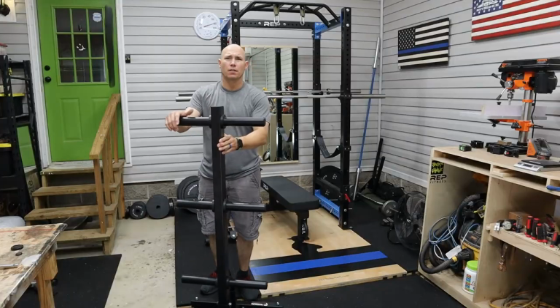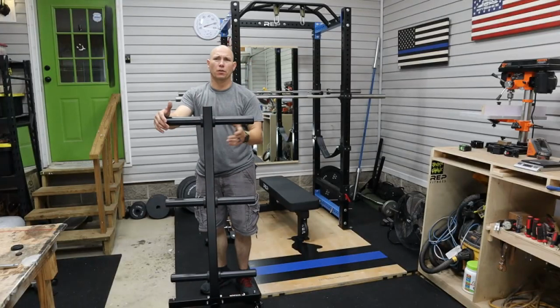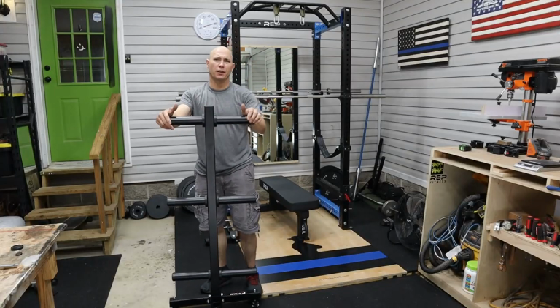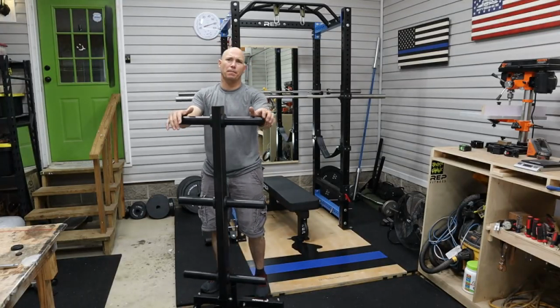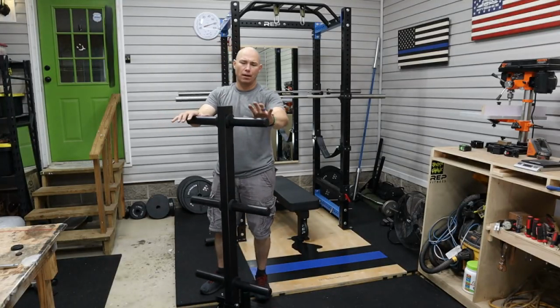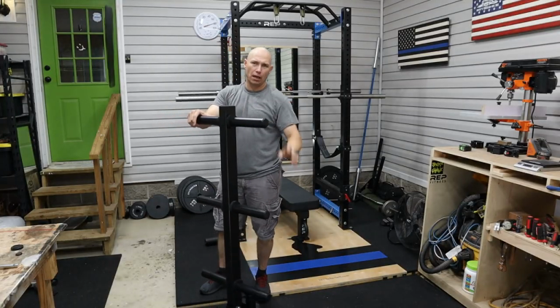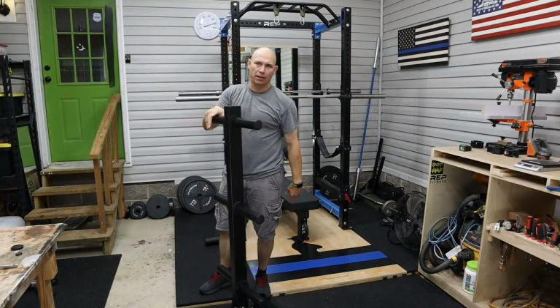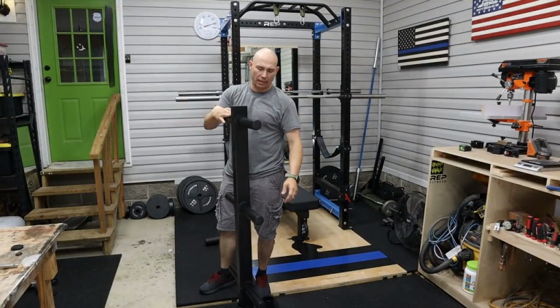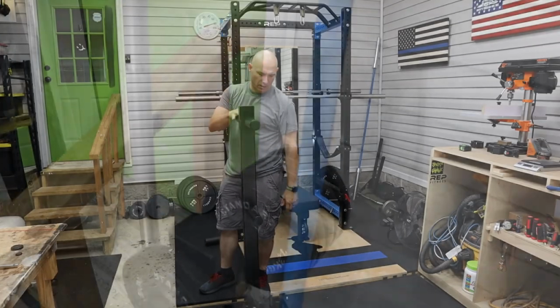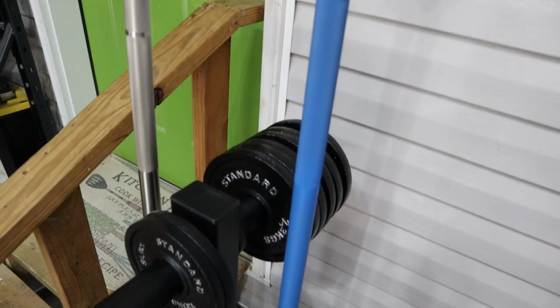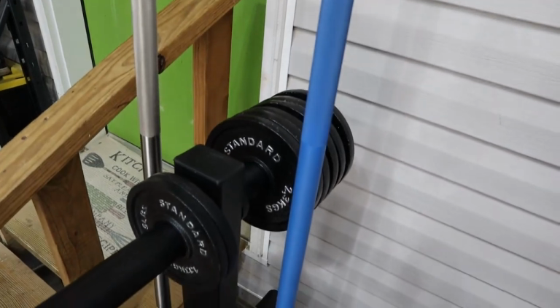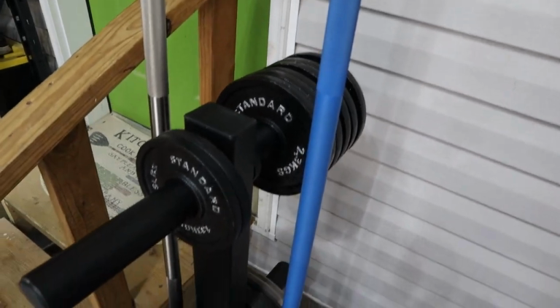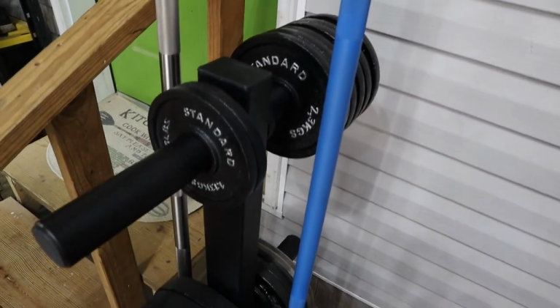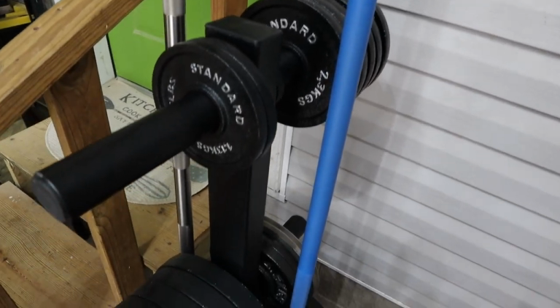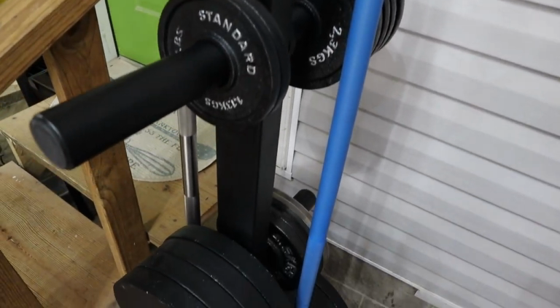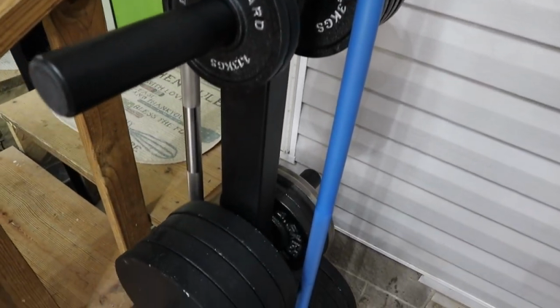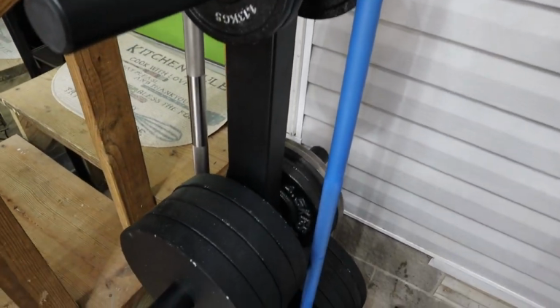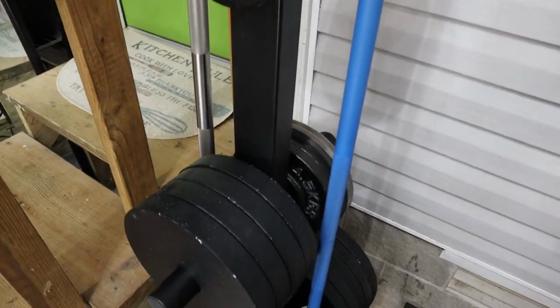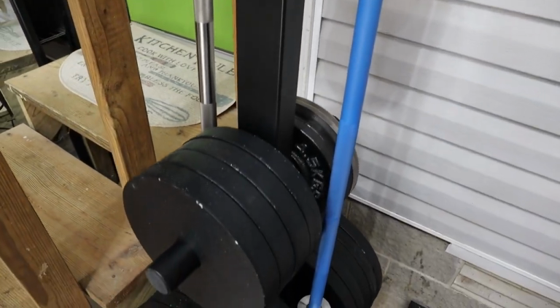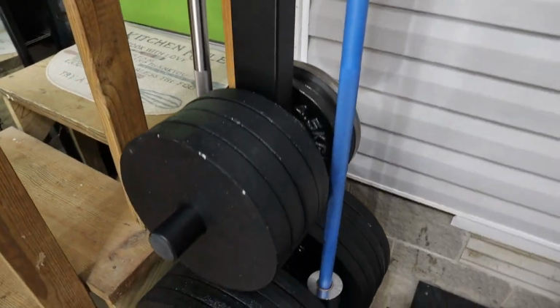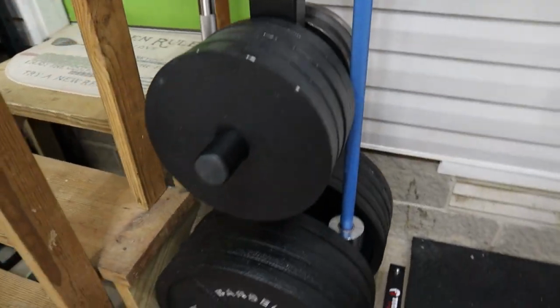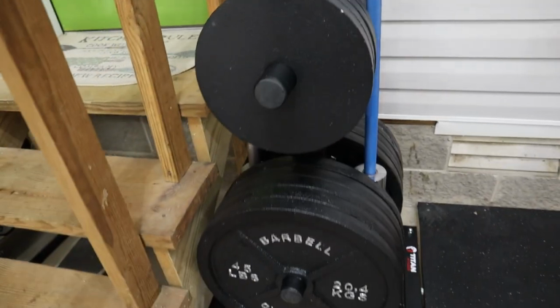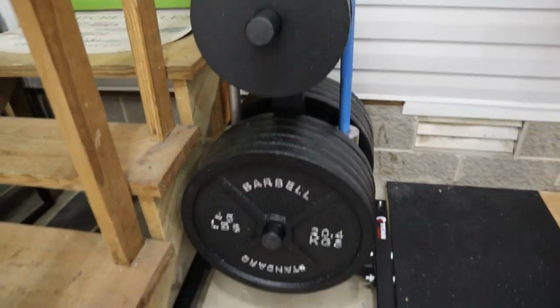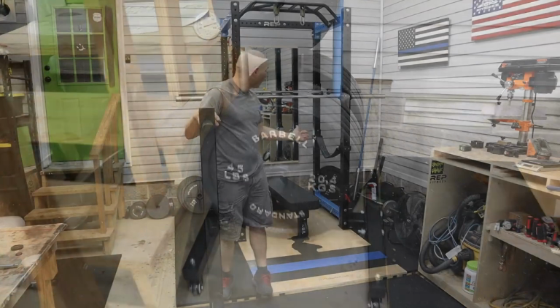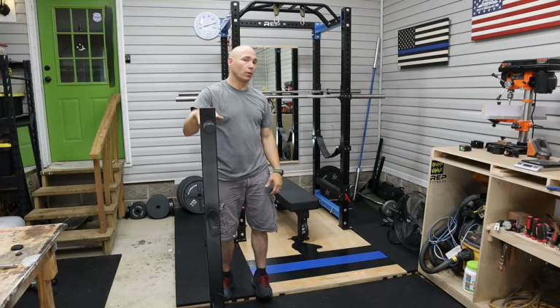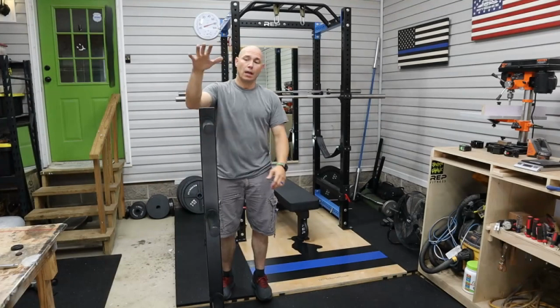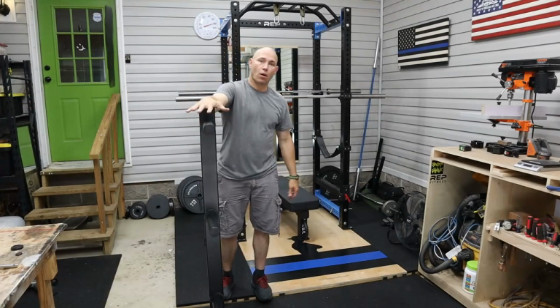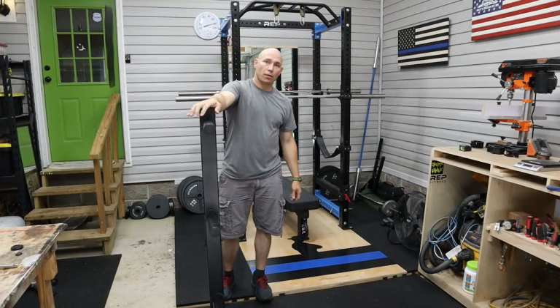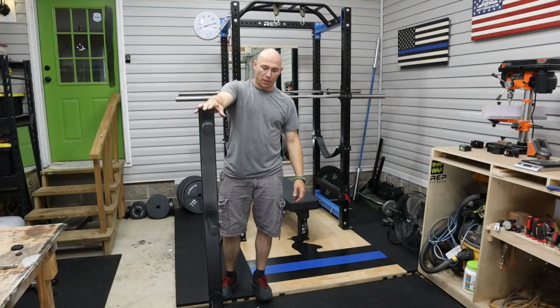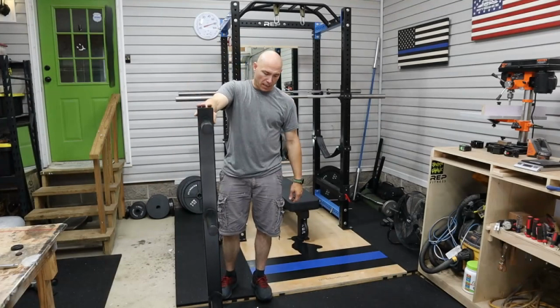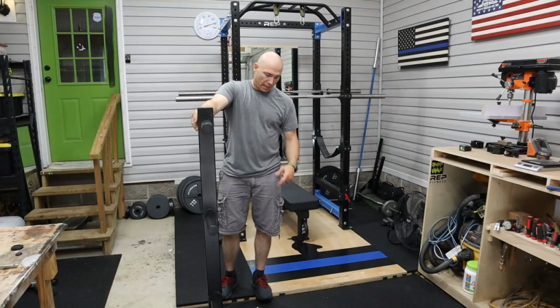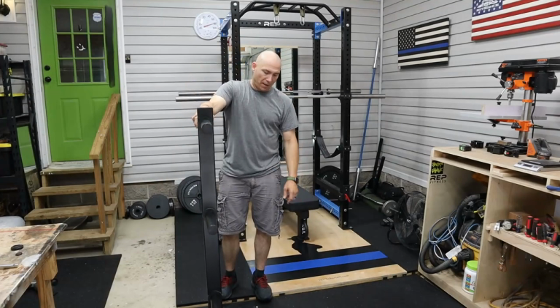This storage tree is about $100, give or take, maybe $115 or so. It's one of the cheaper ones I could find online. I needed a place to get my weight plates up off the floor, so I ordered this one and it came in.